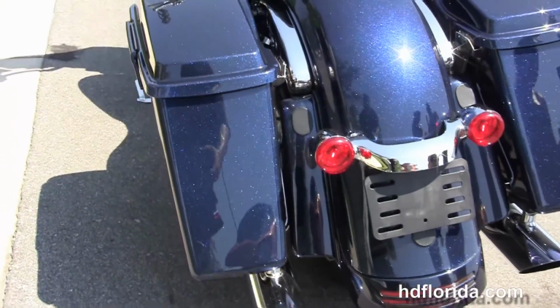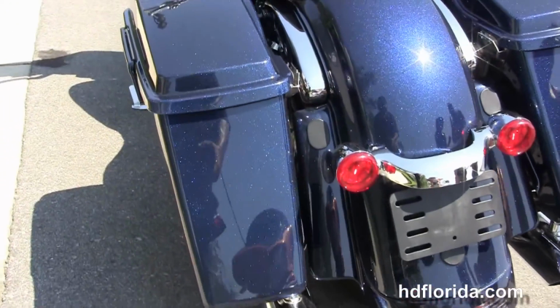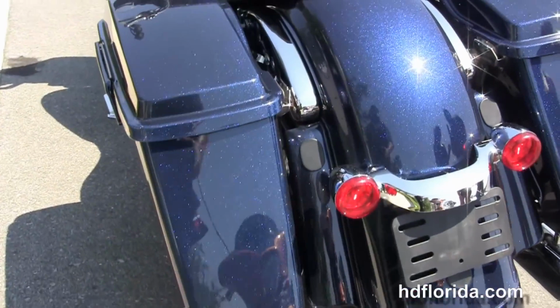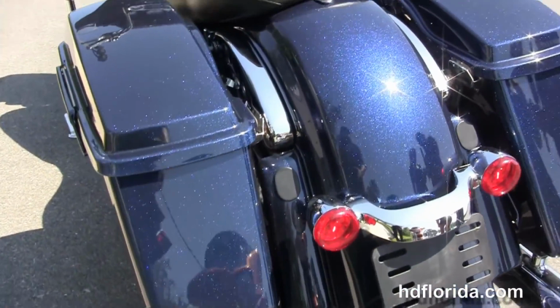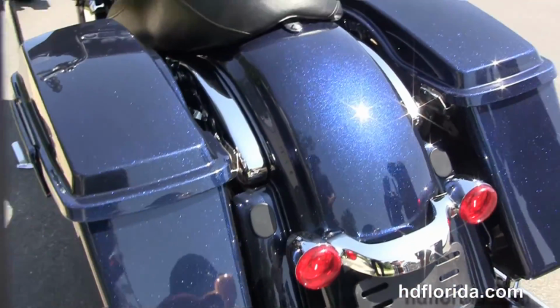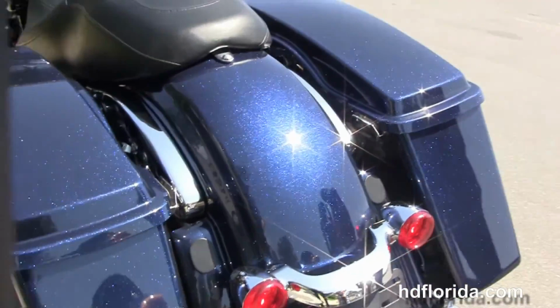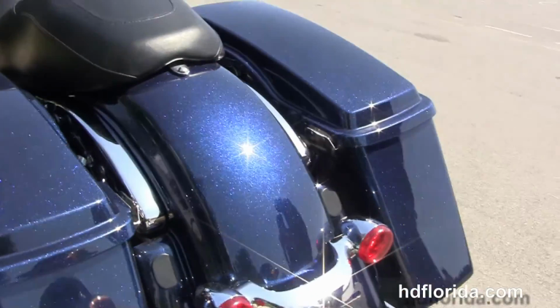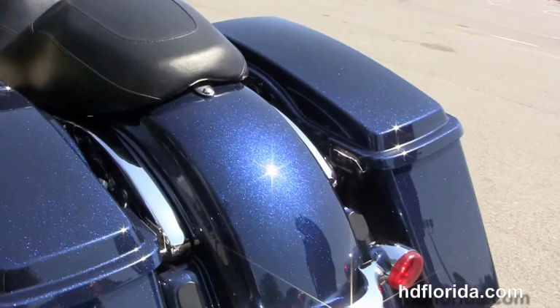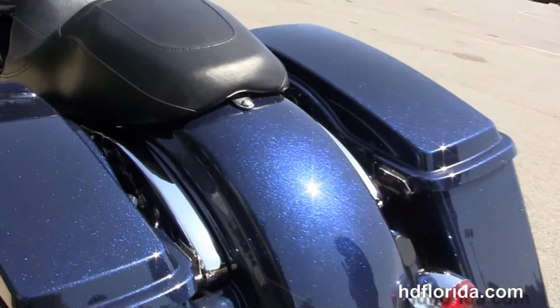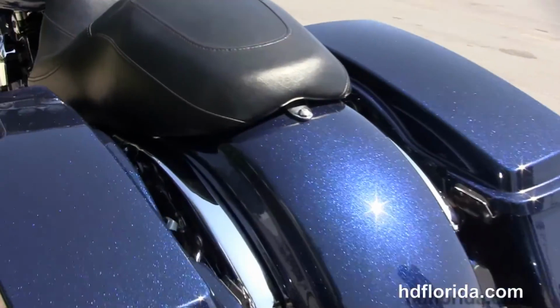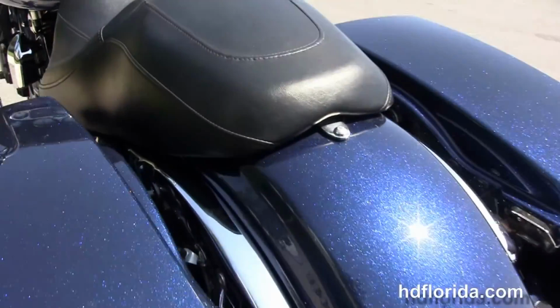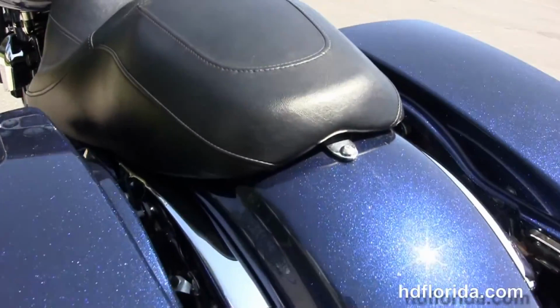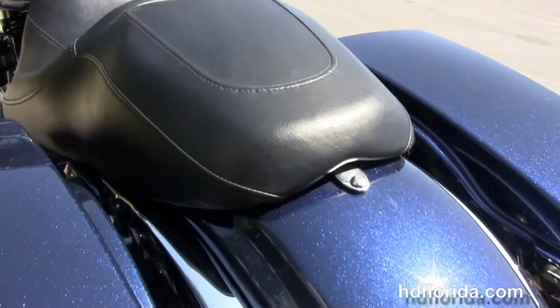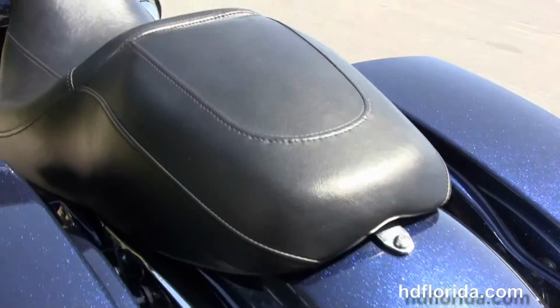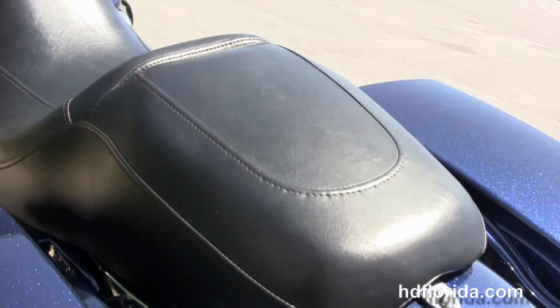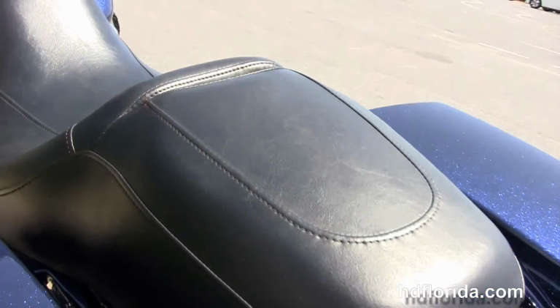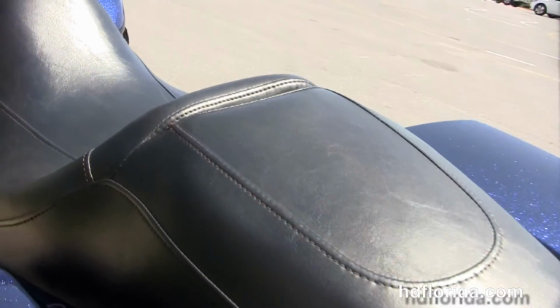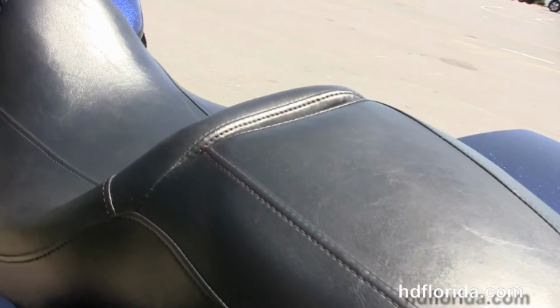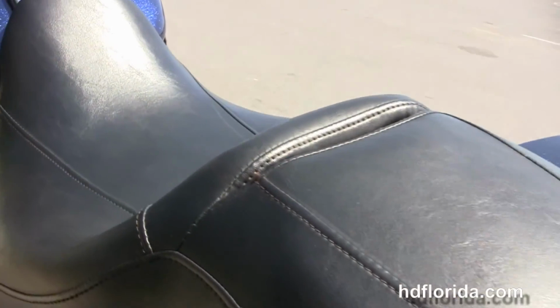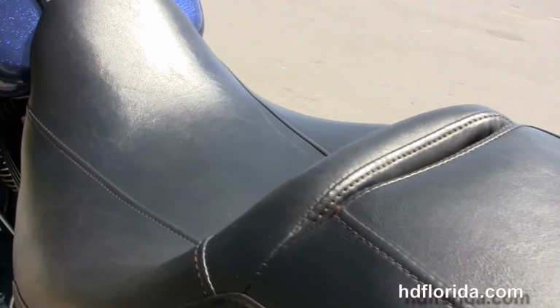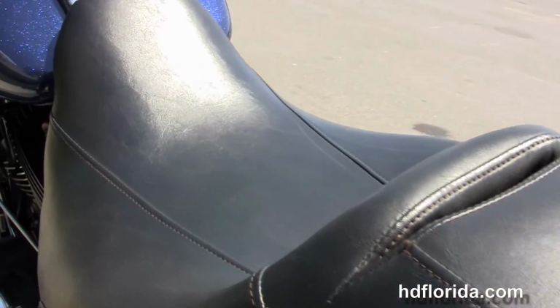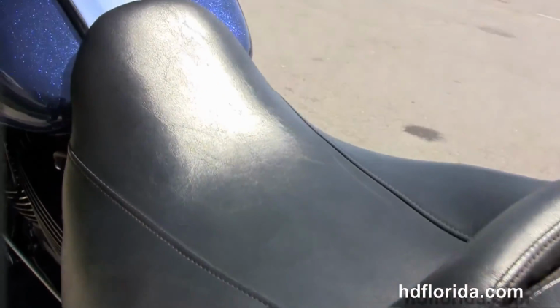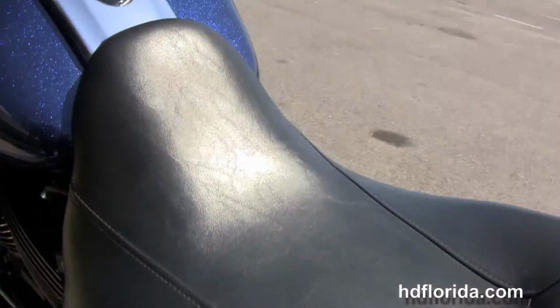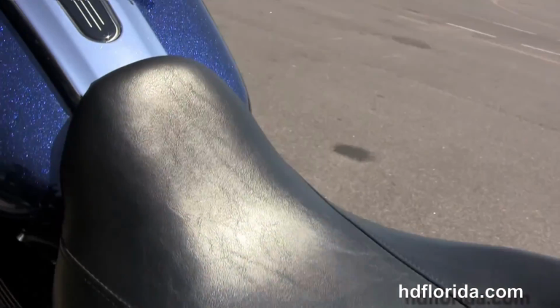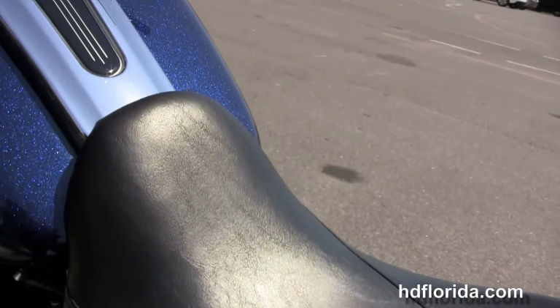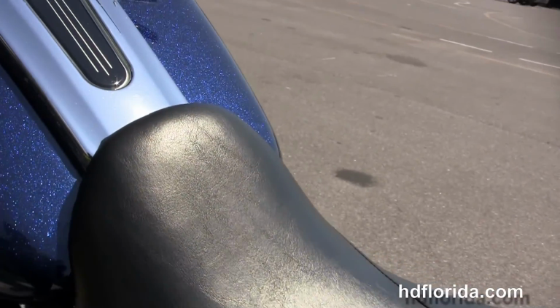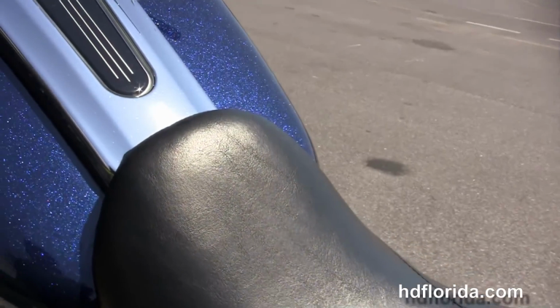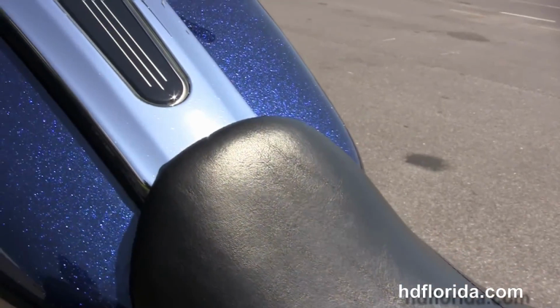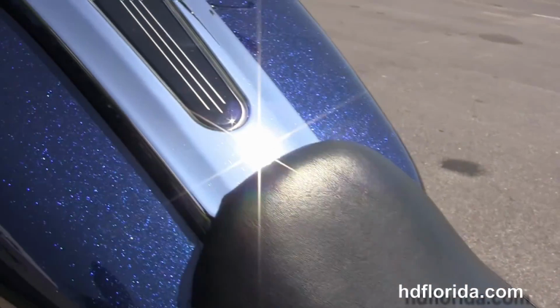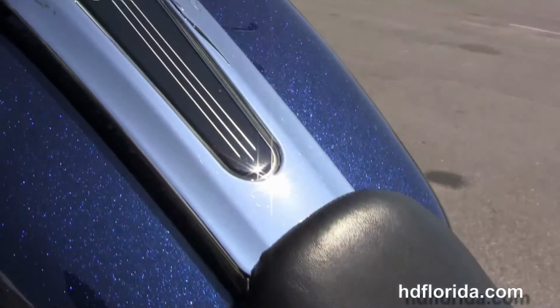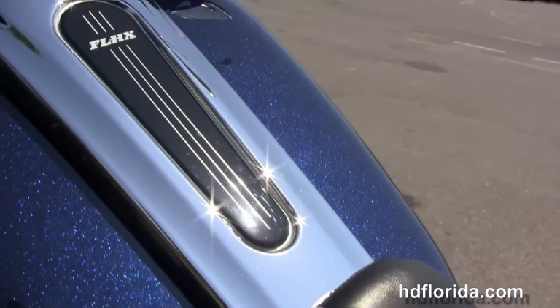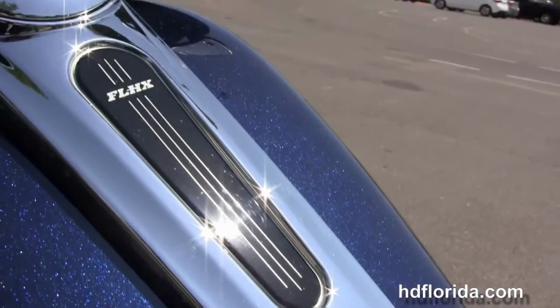We've got the integrated stop-tail turn lamps, custom filled-in rear fender, and the upgraded antenna kit that puts the antenna inside the fairing.